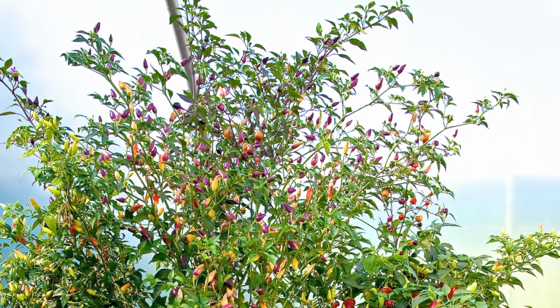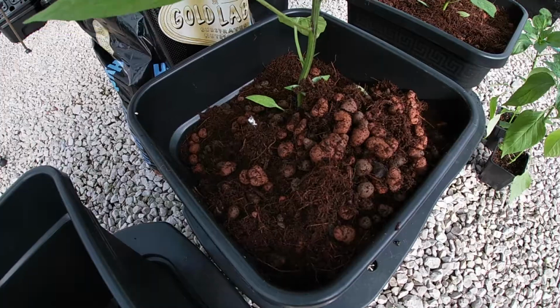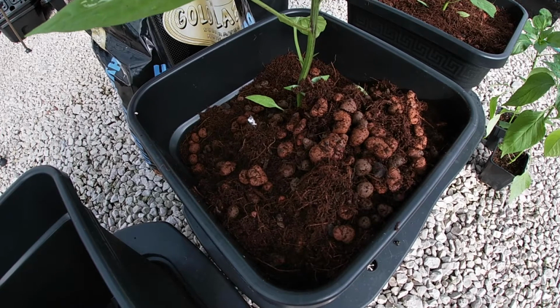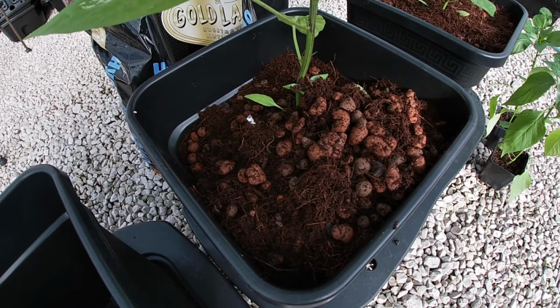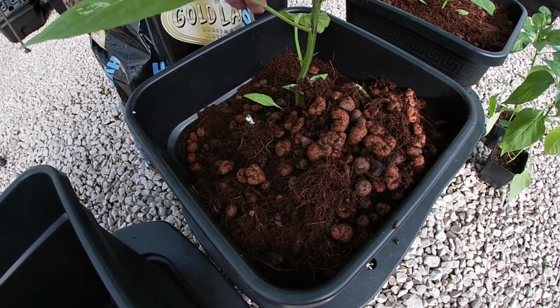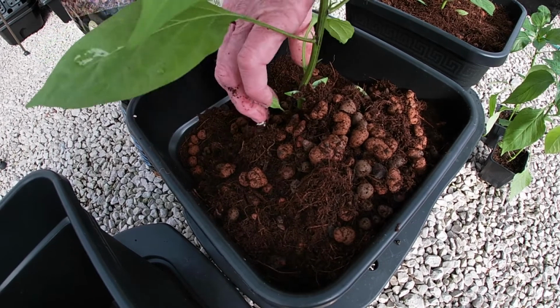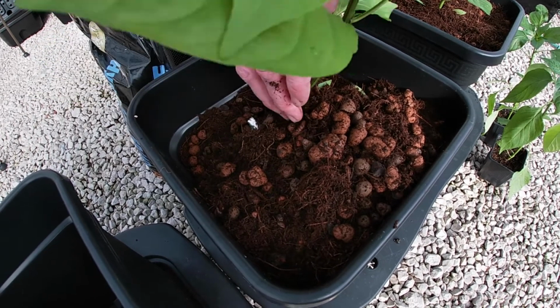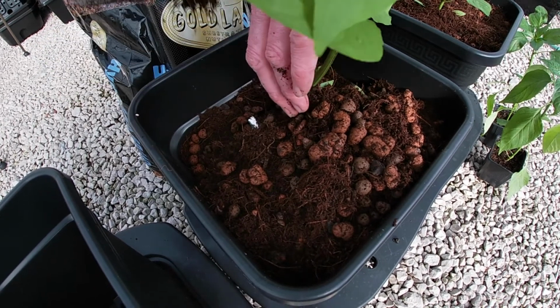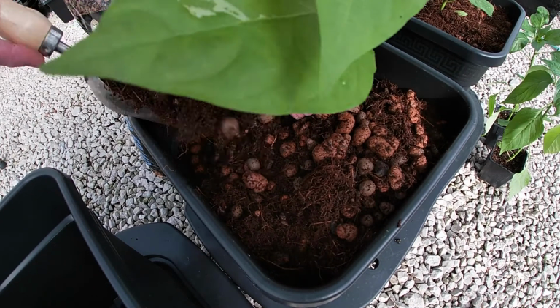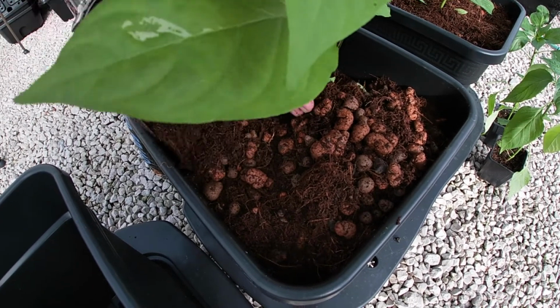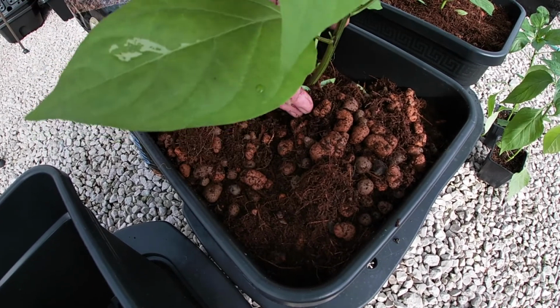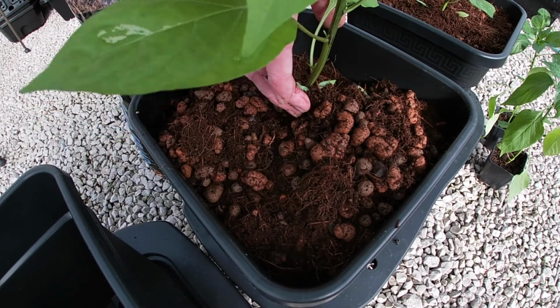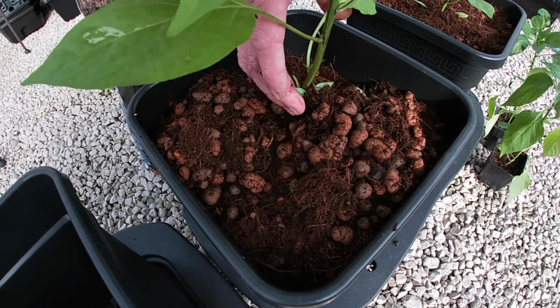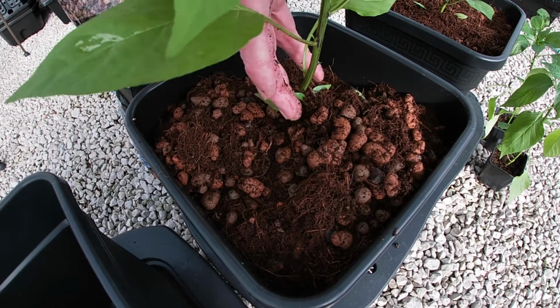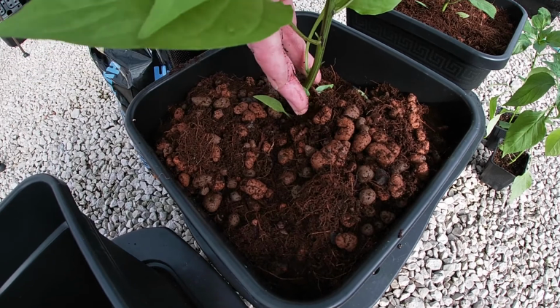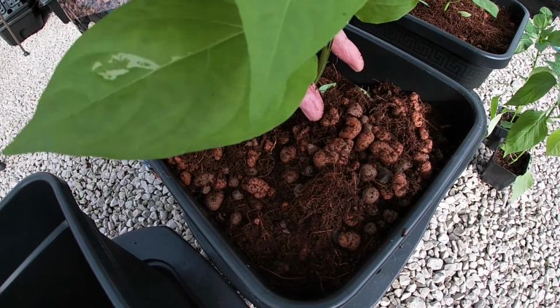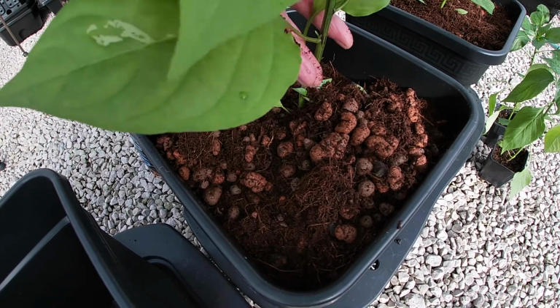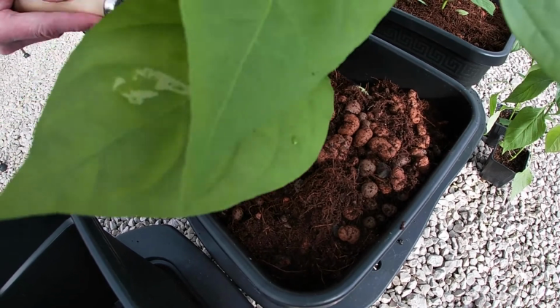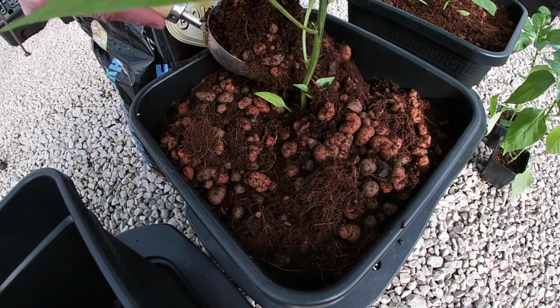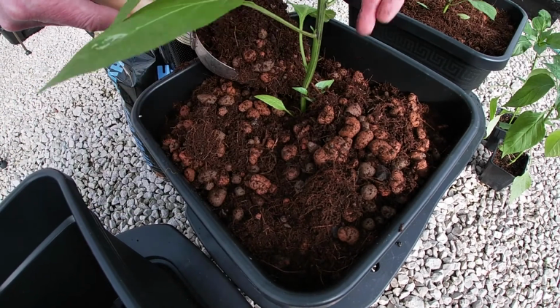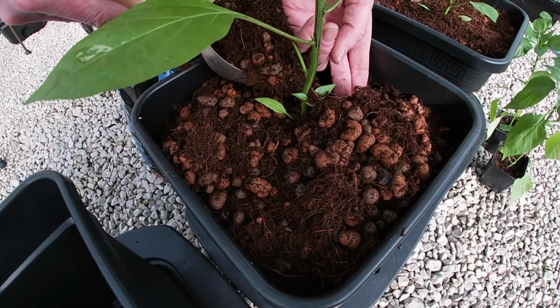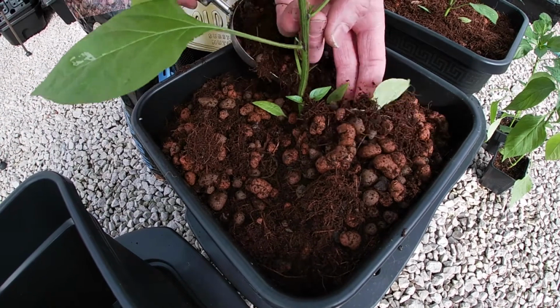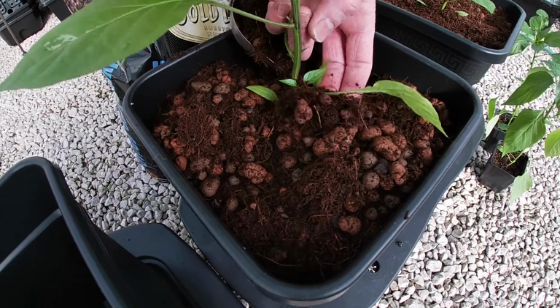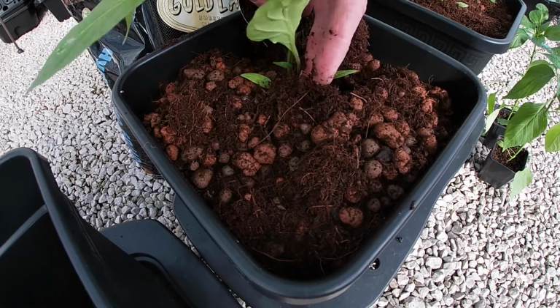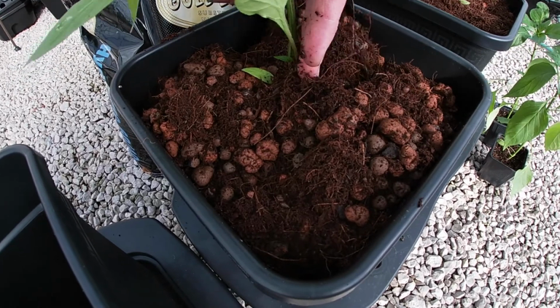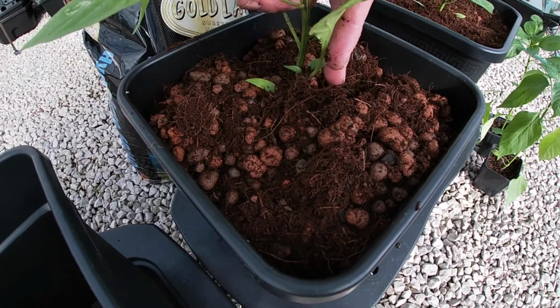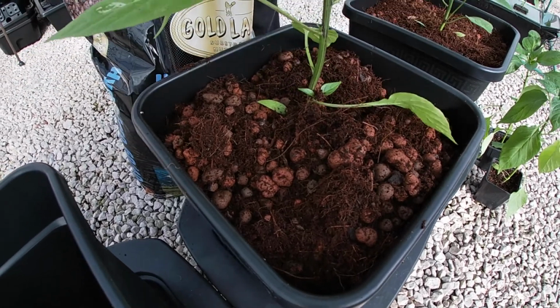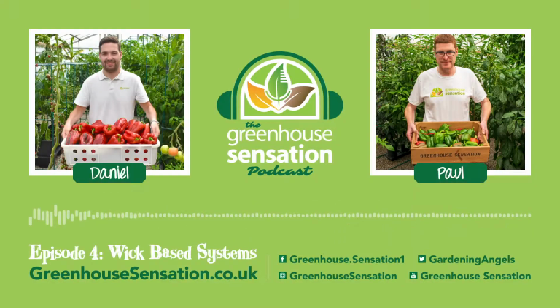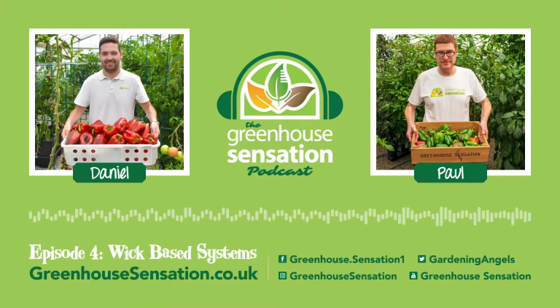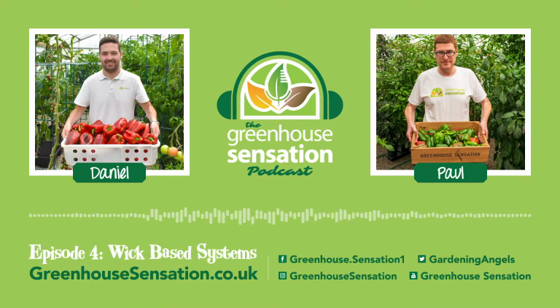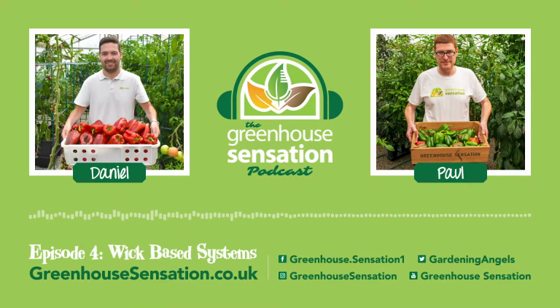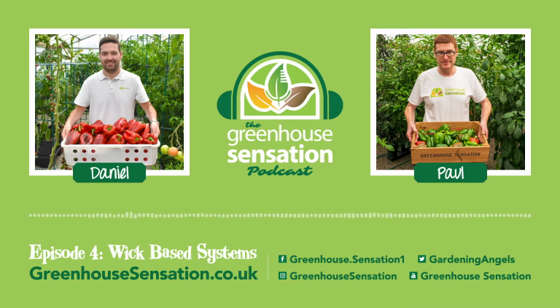And as you just said, Paul, they help generate bumper crops twice the size in many circumstances. That's really useful information, Paul, and I'm sure our customers will certainly see that of value. Thanks again for your time, and we'll speak again in a future episode.